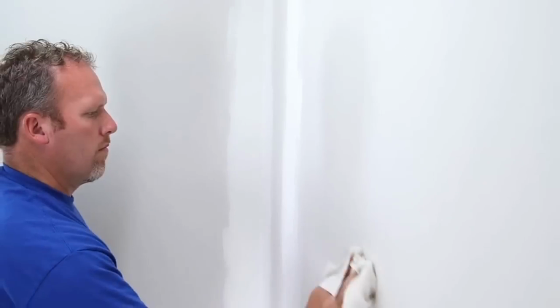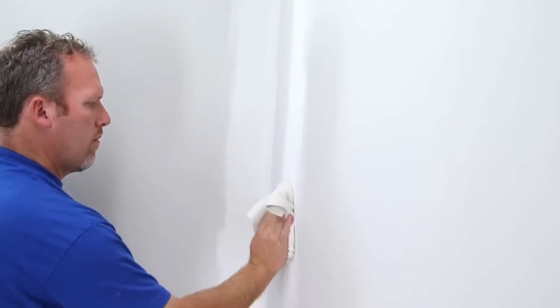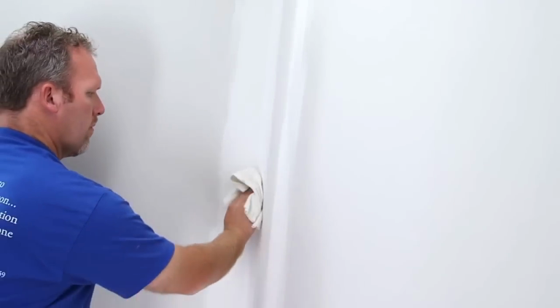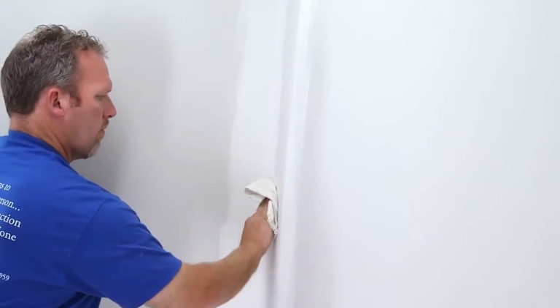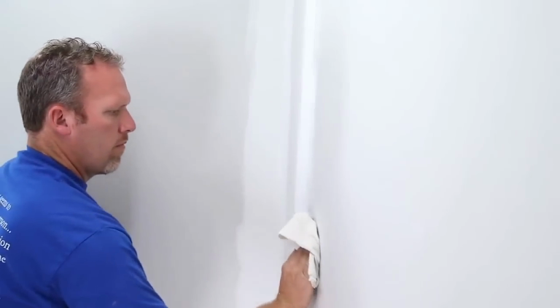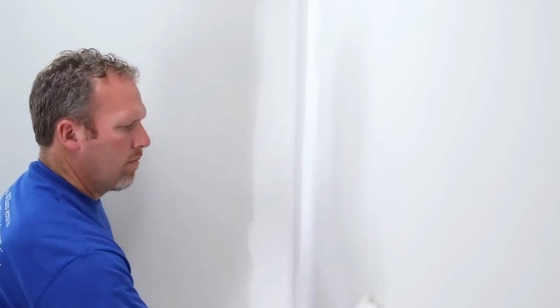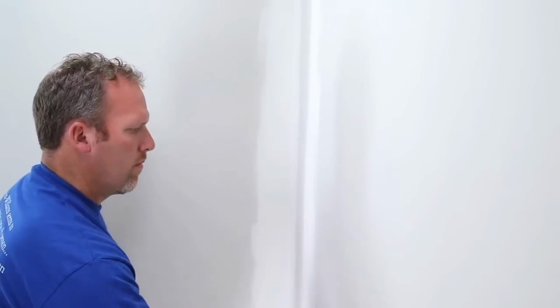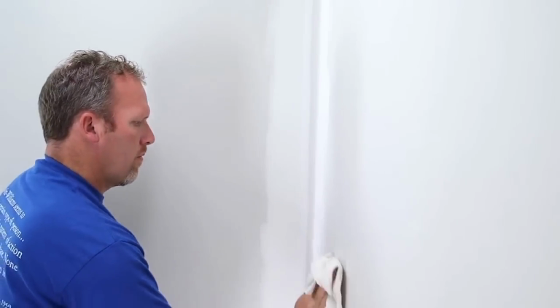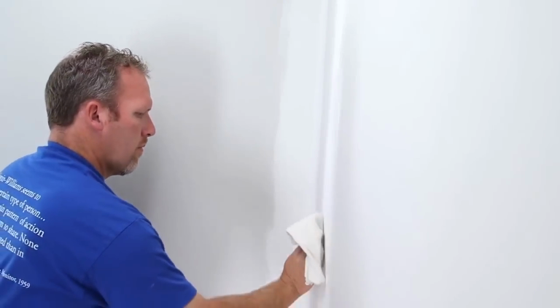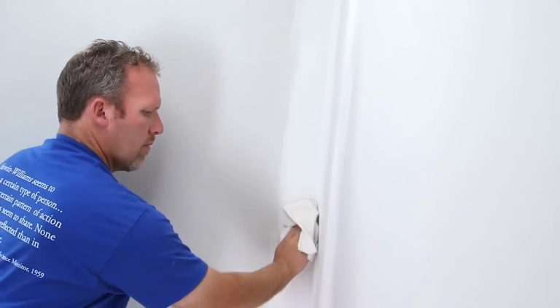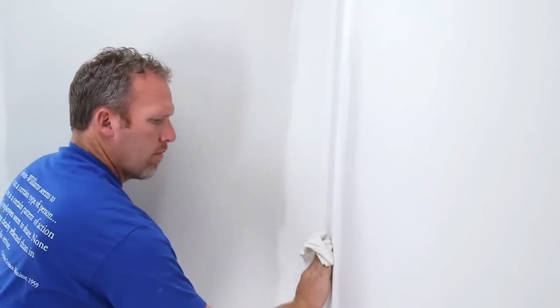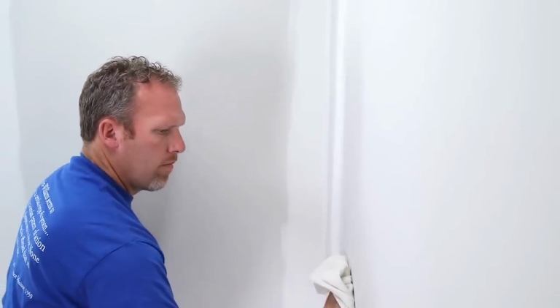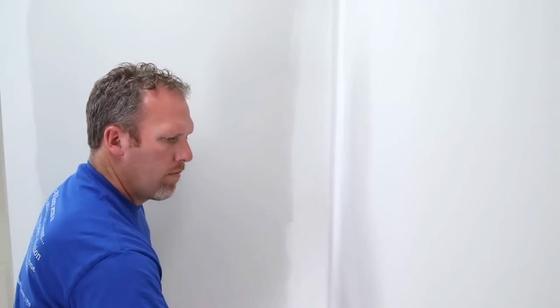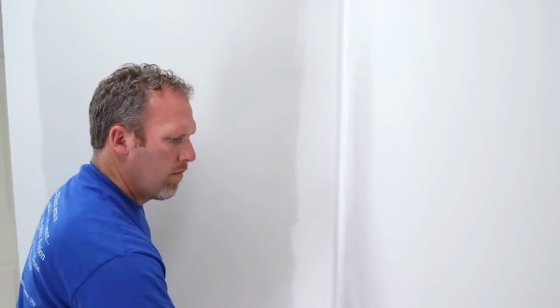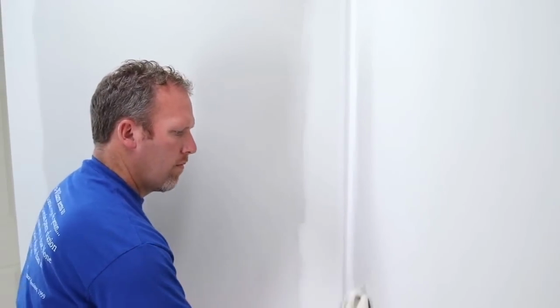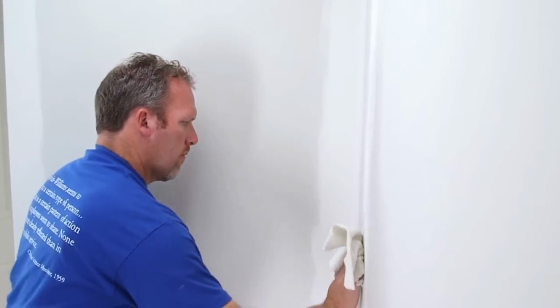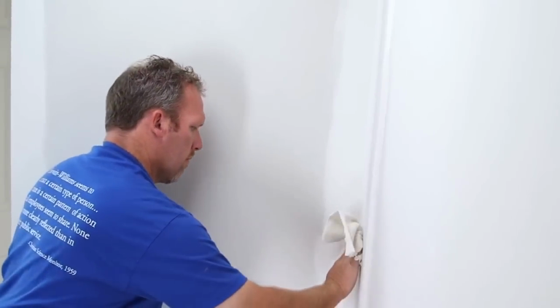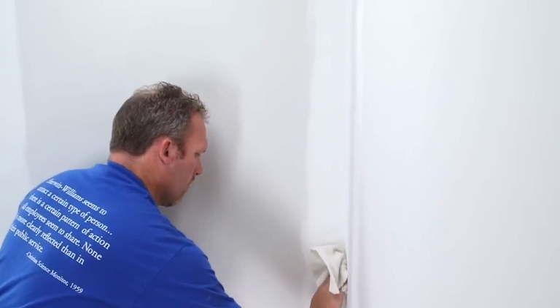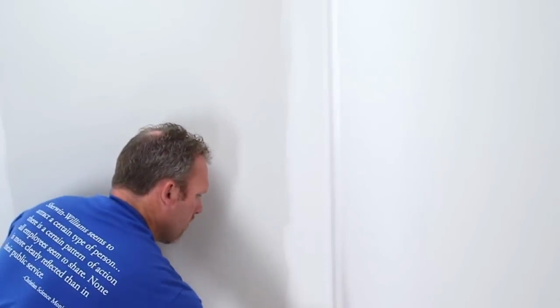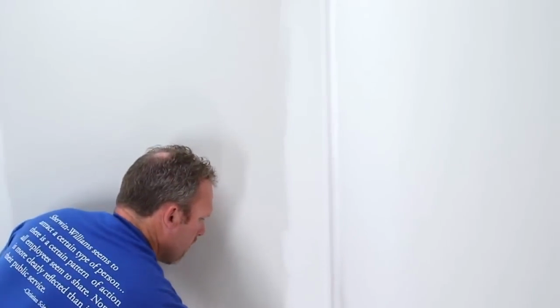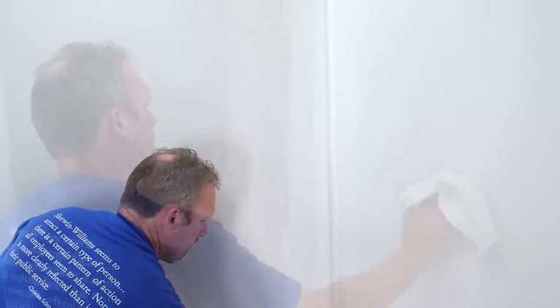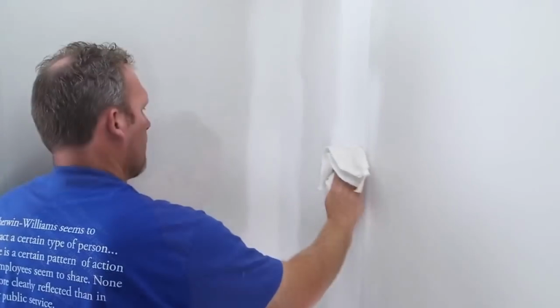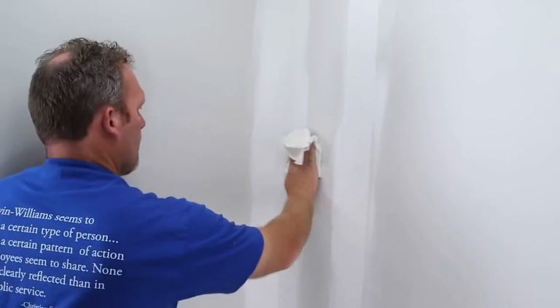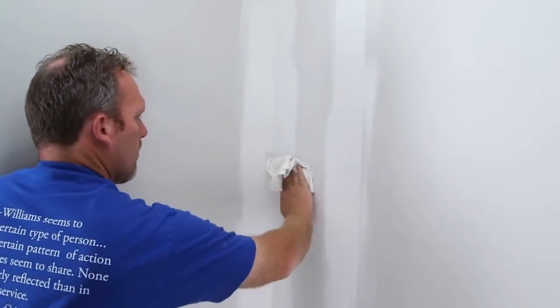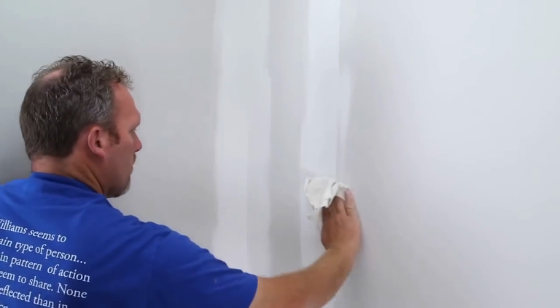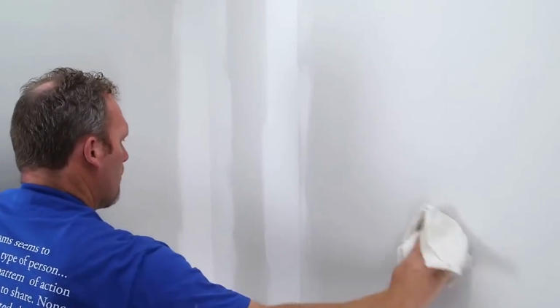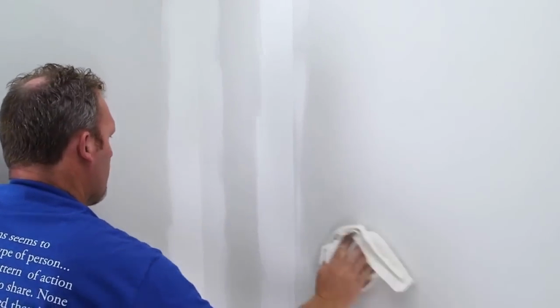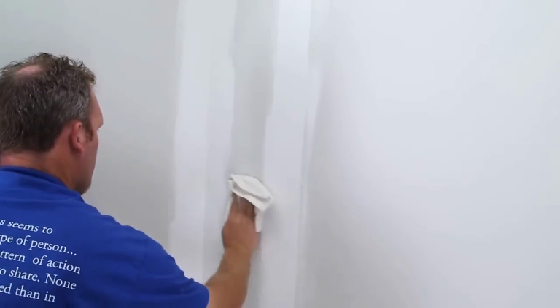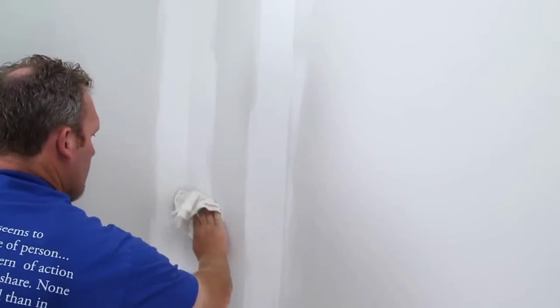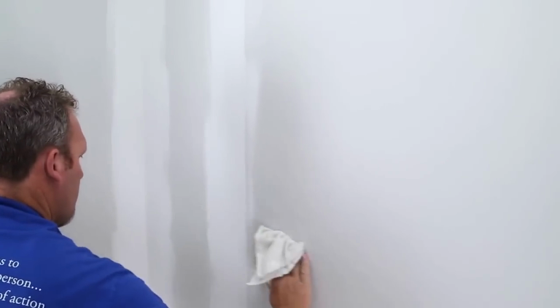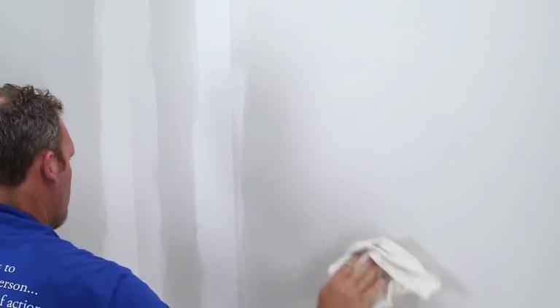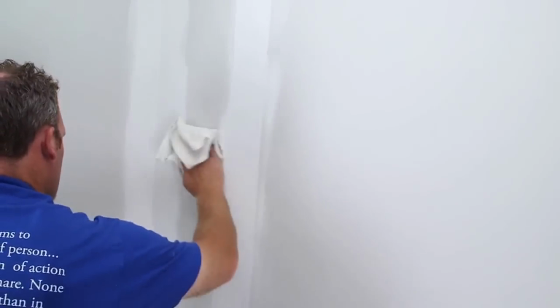New drywall is likely to be dusty, so wipe down the walls to remove any loose particles or drywall fibers before painting. Otherwise, the paint may not adhere well.